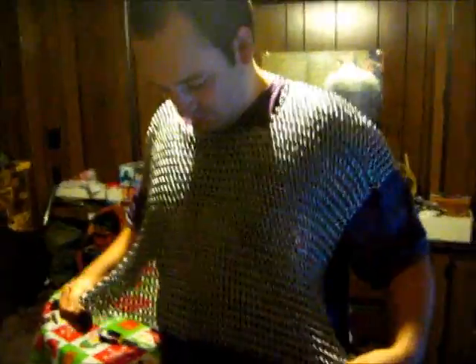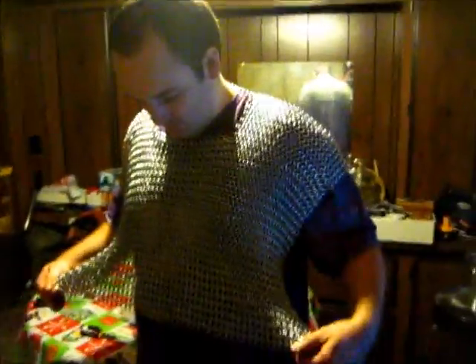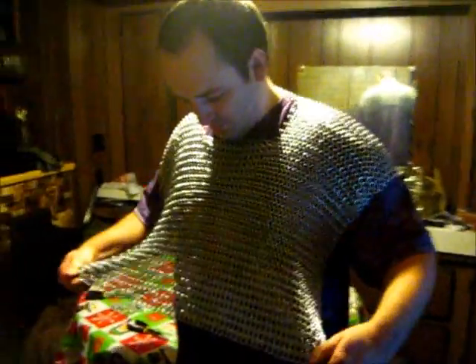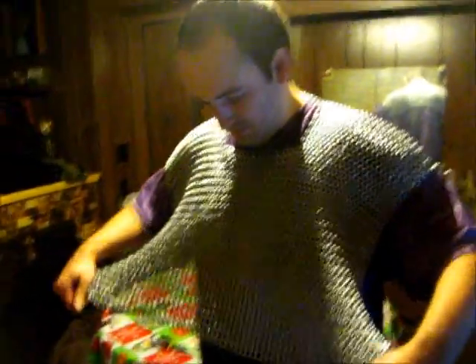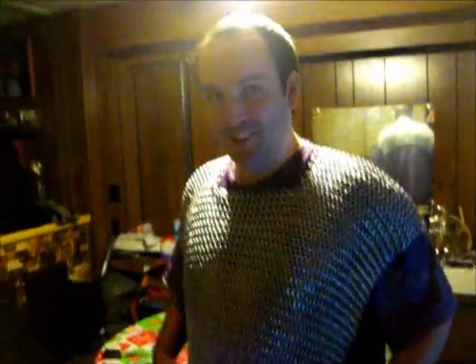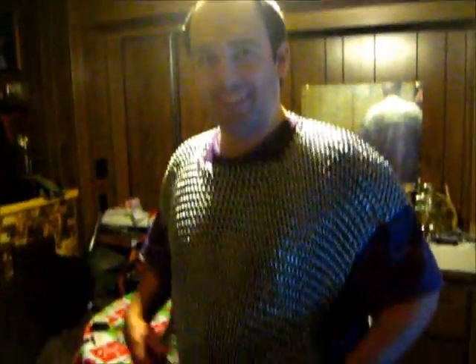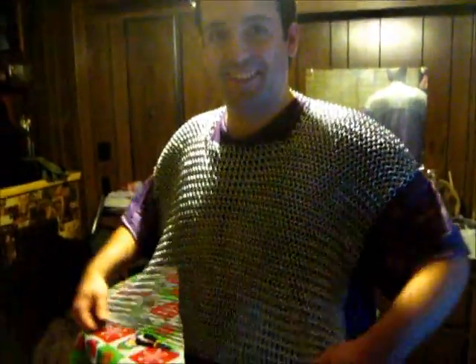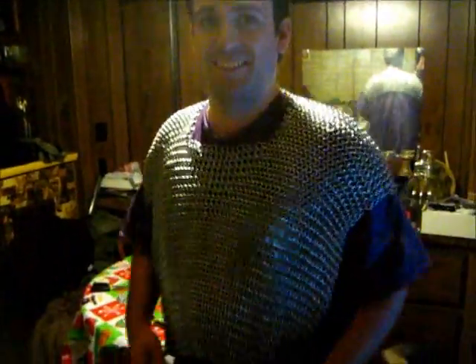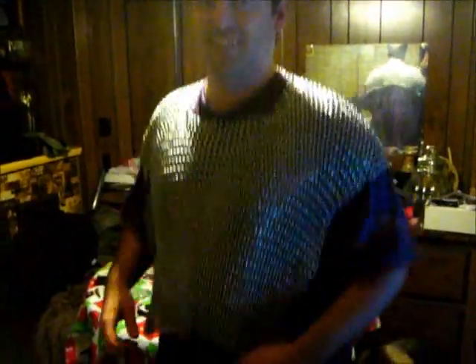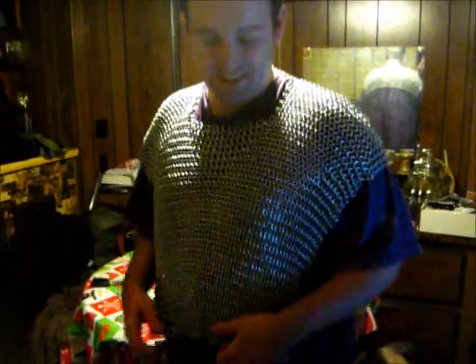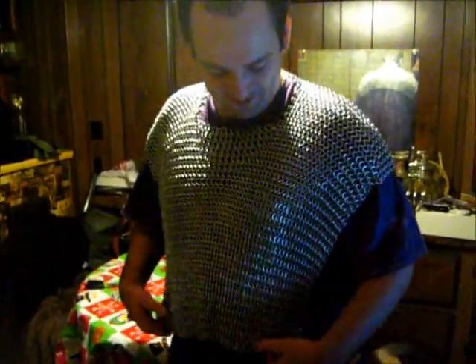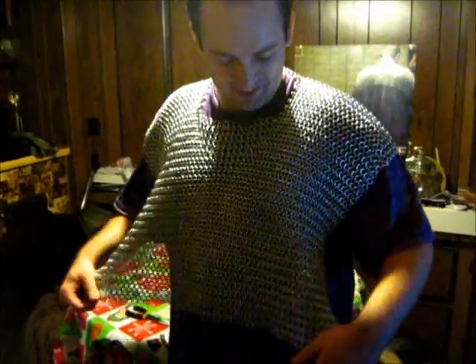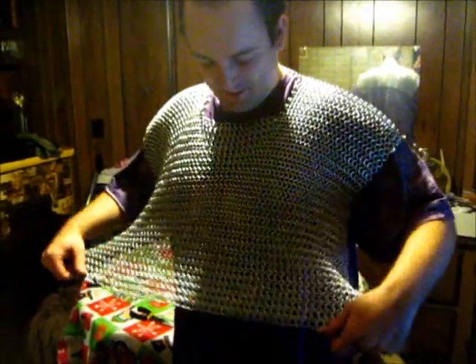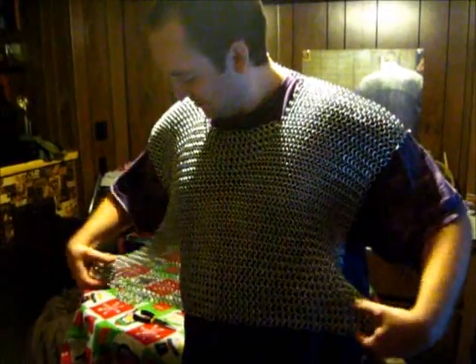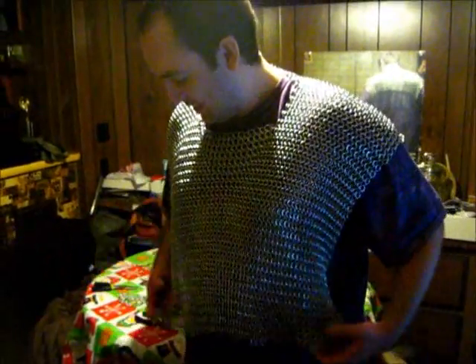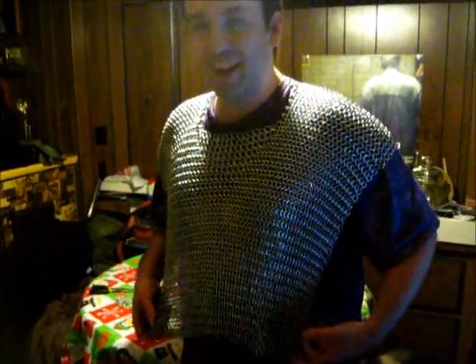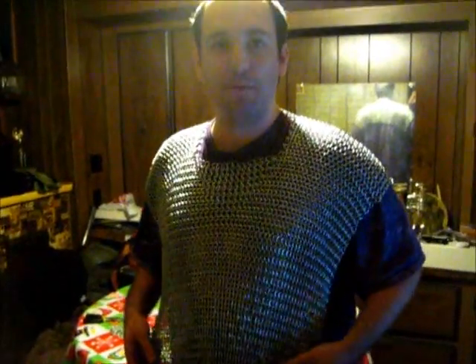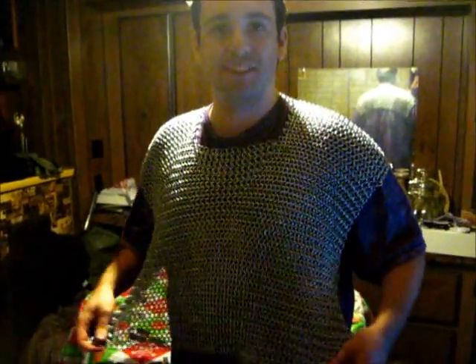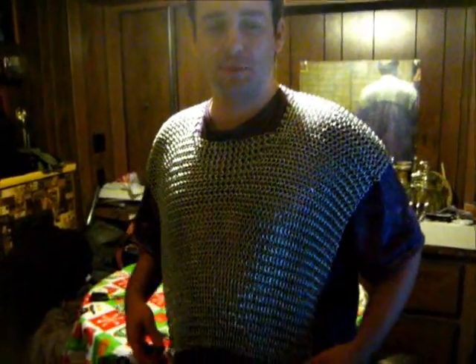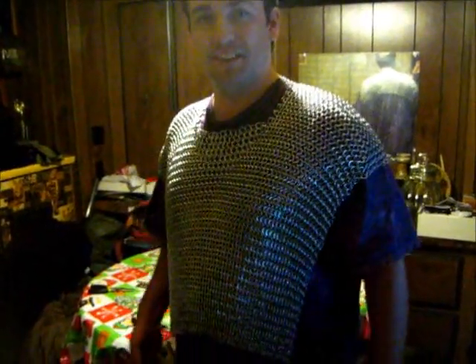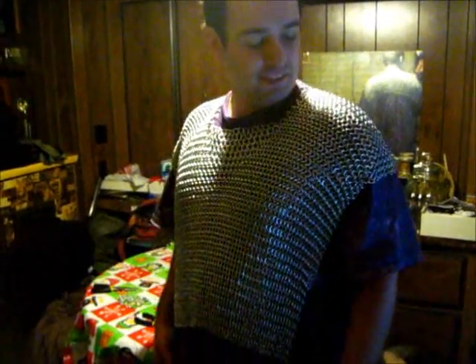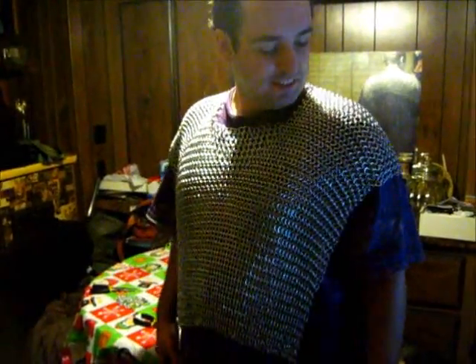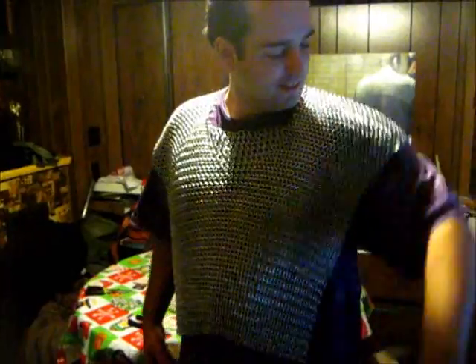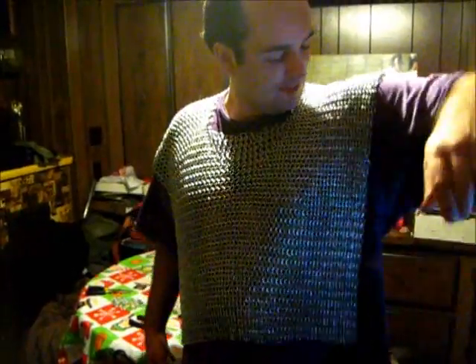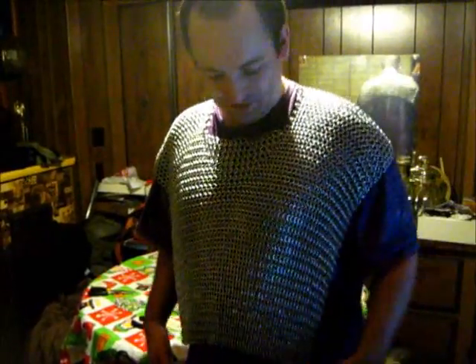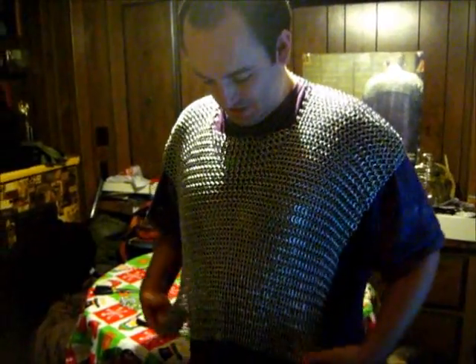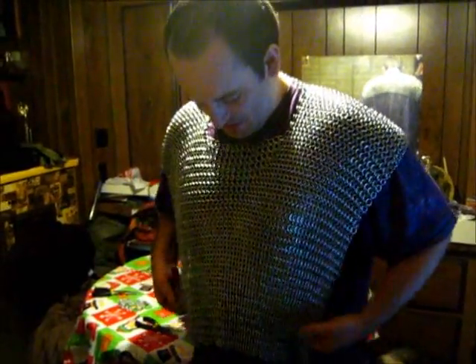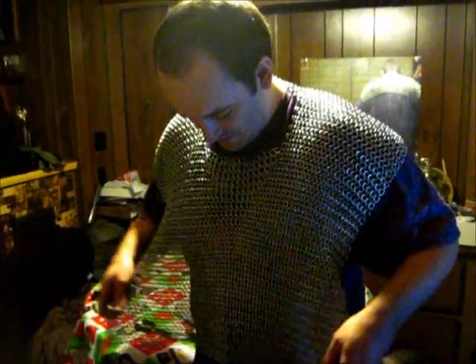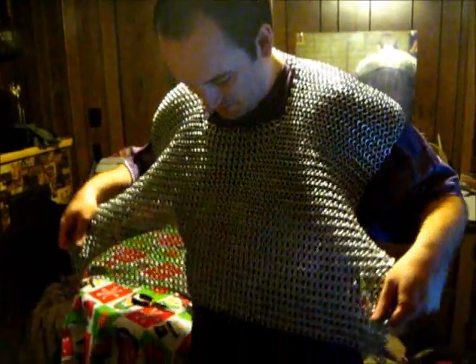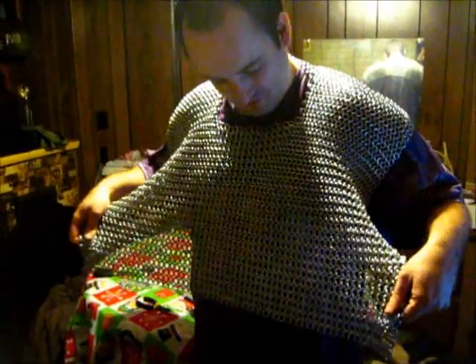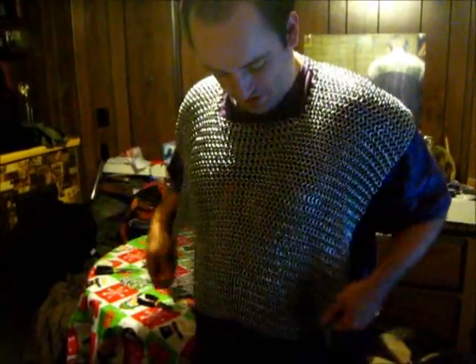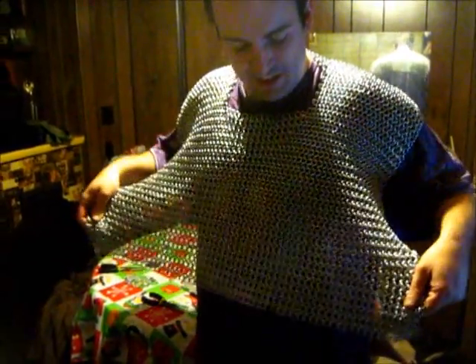You feel it on your shoulders, James? Oh yeah. It's not a lot of weight, but you can tell there's weight there. It stretches out.